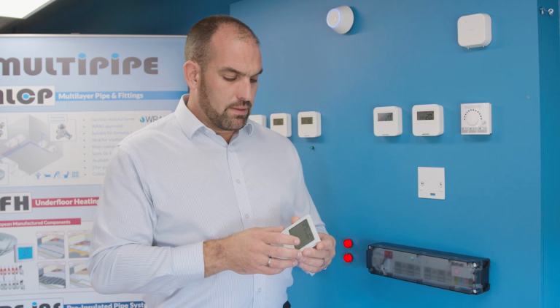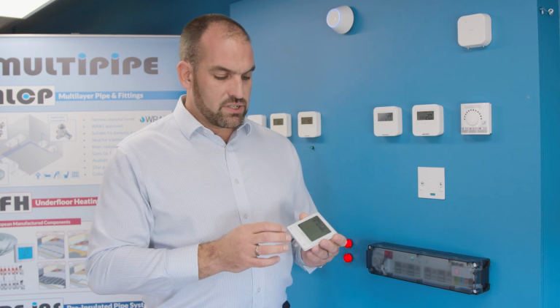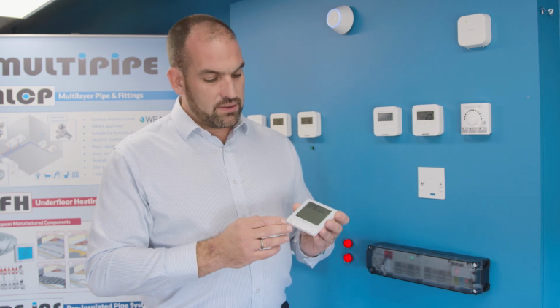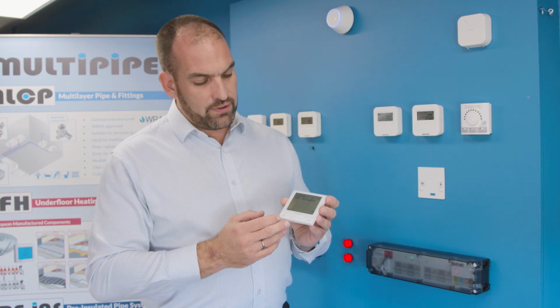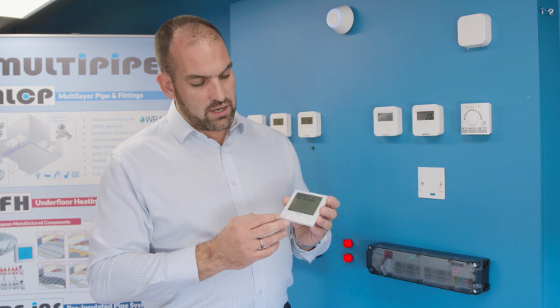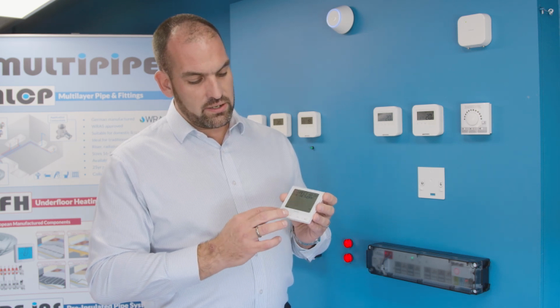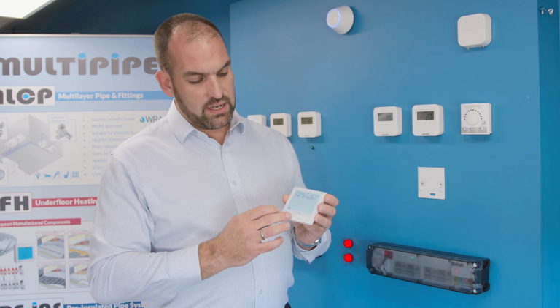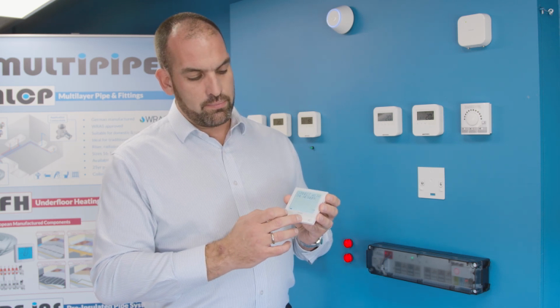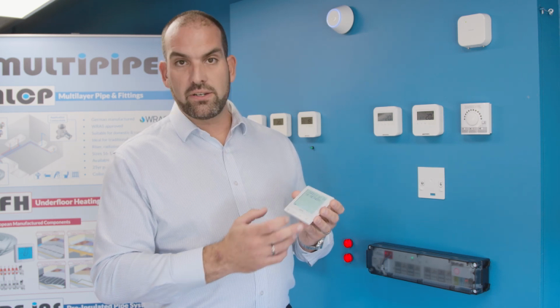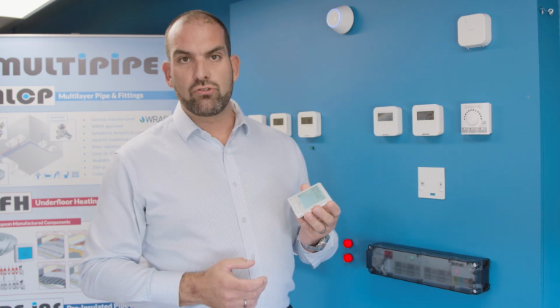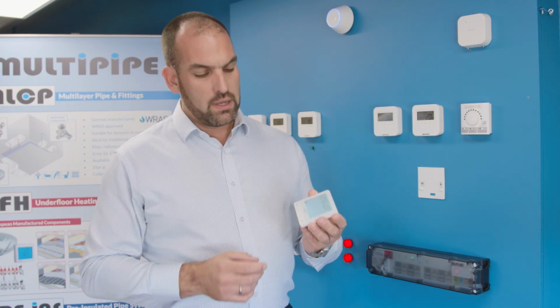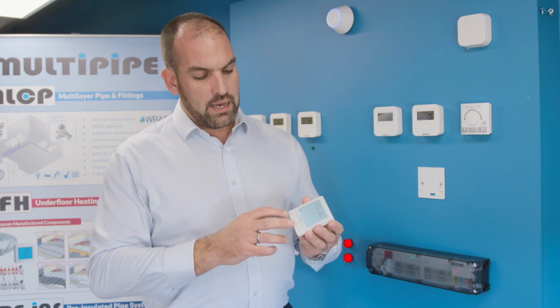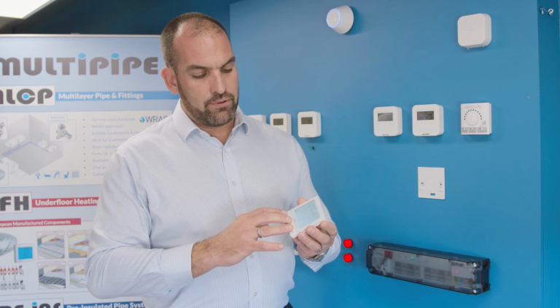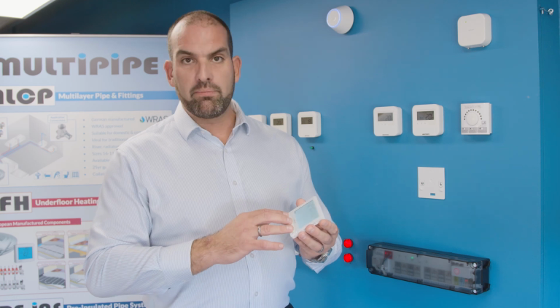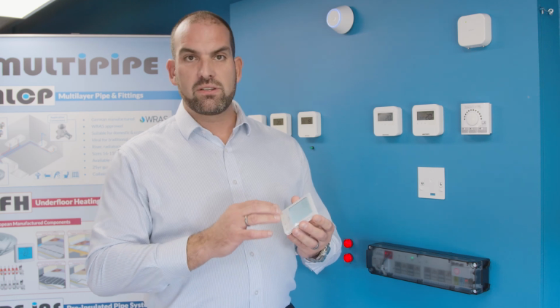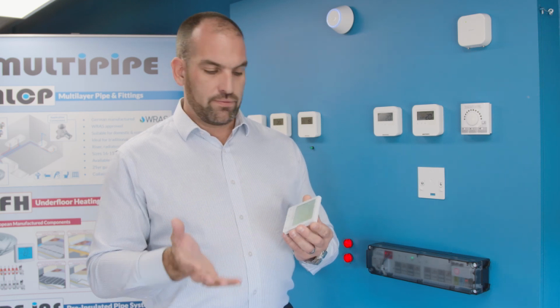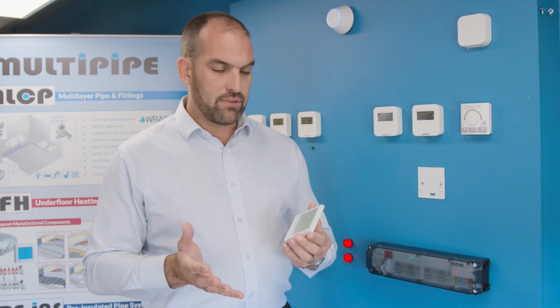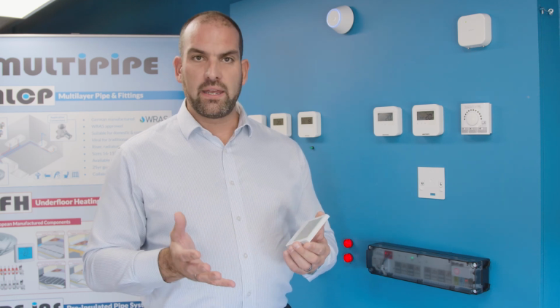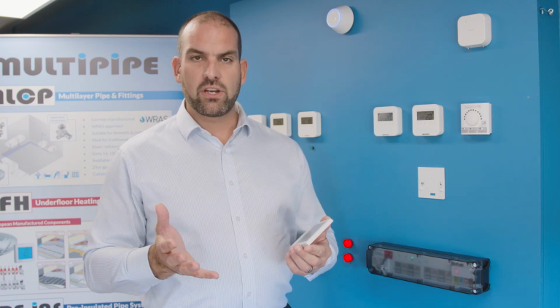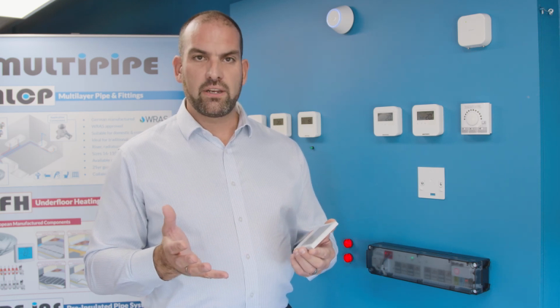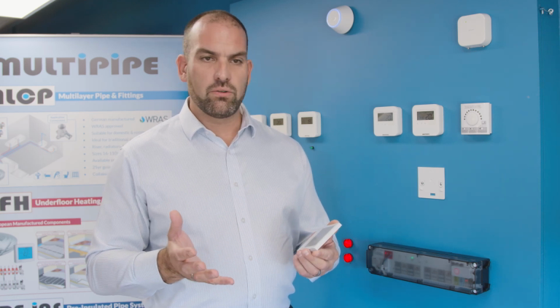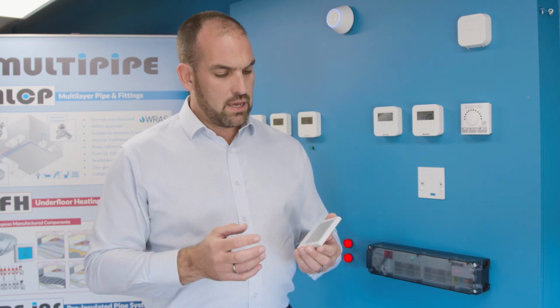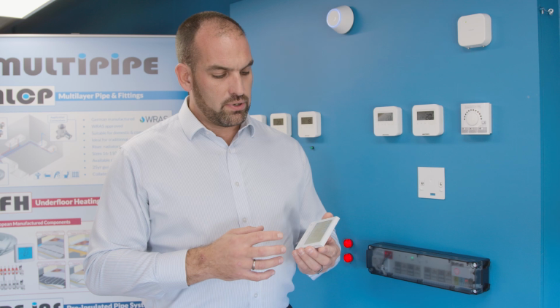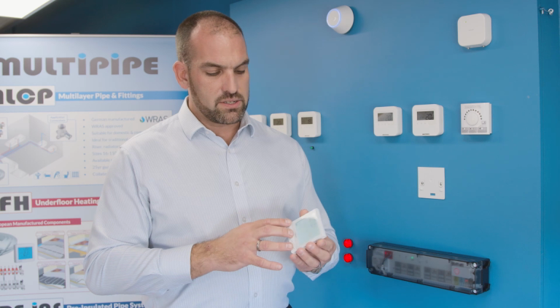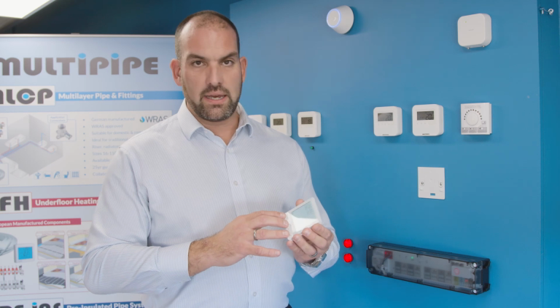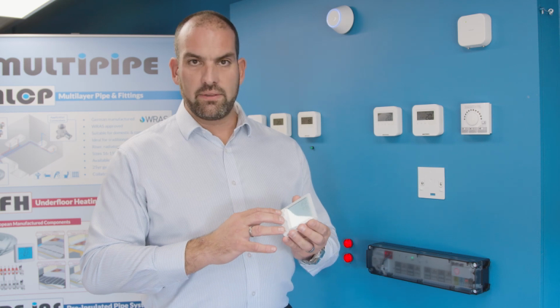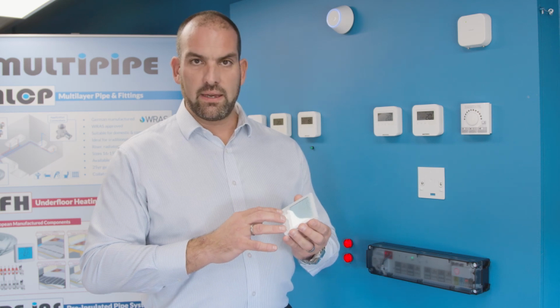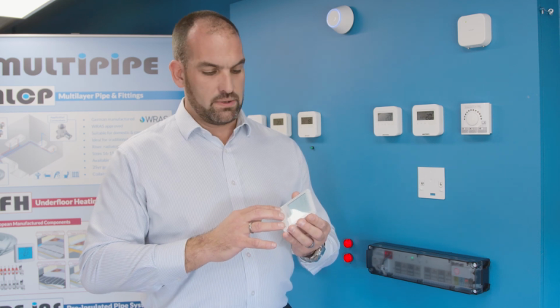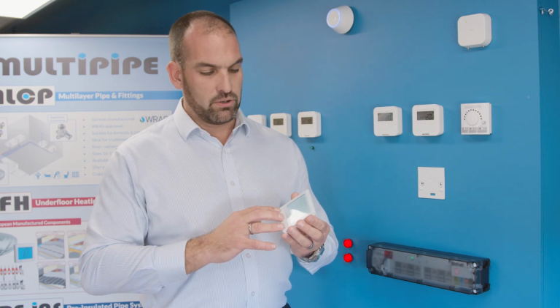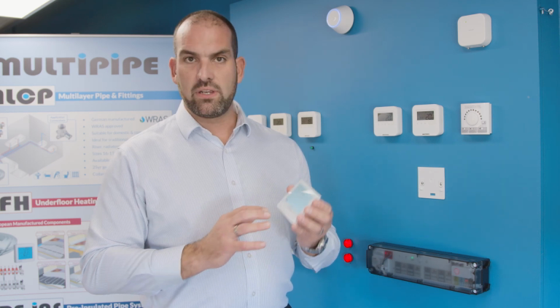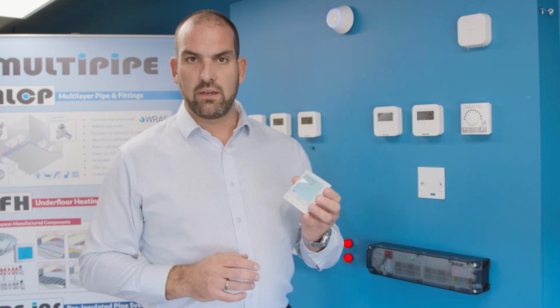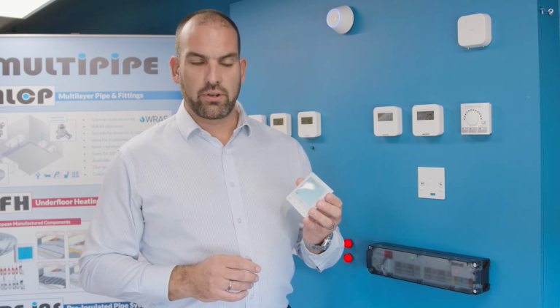As you can see, the key features are a nice, easy push-button control with a firm key press. We've moved away from touchscreen control purely because of the longevity of the product.